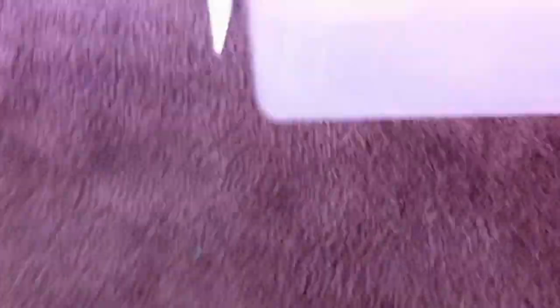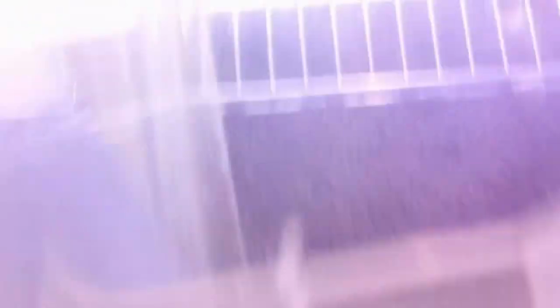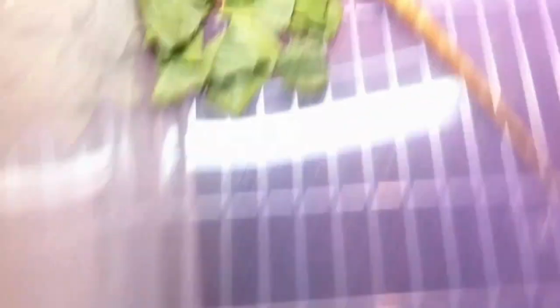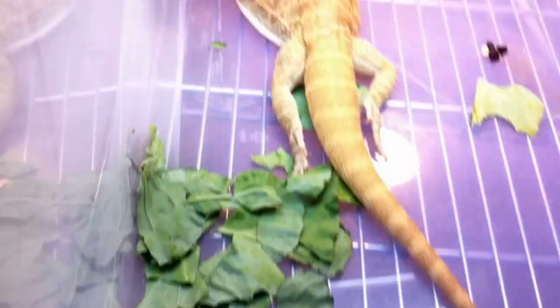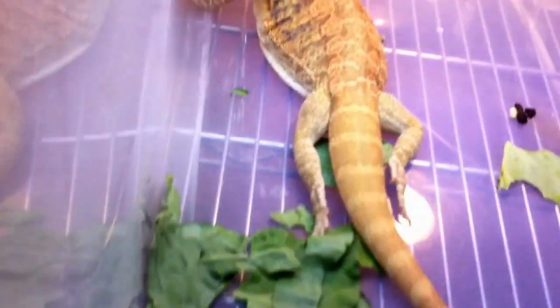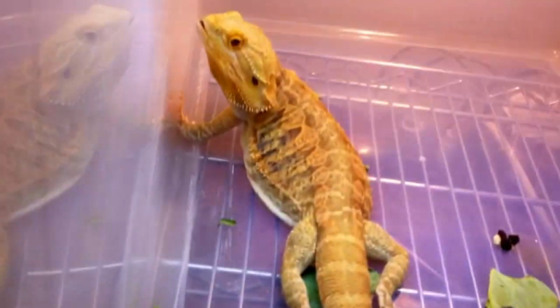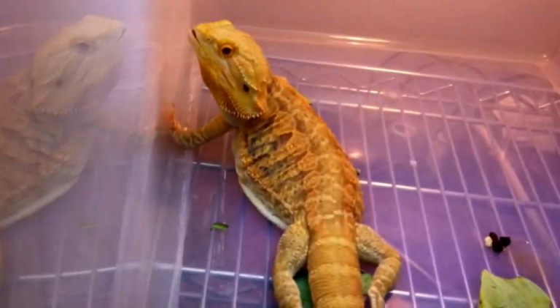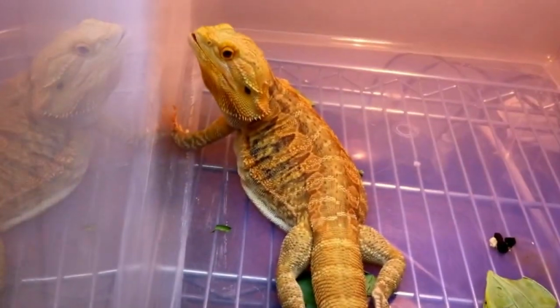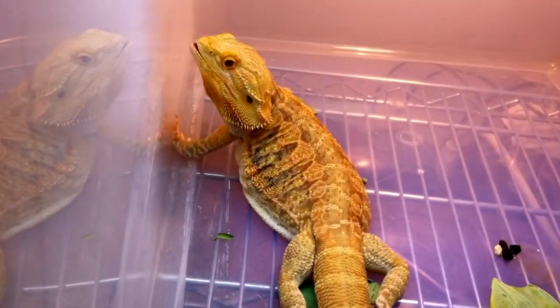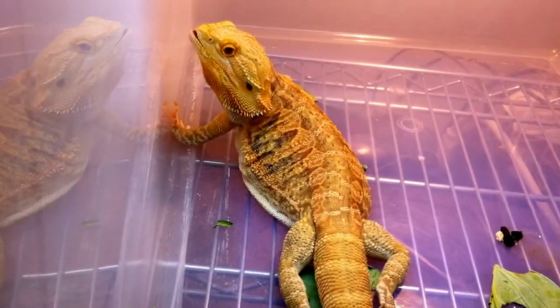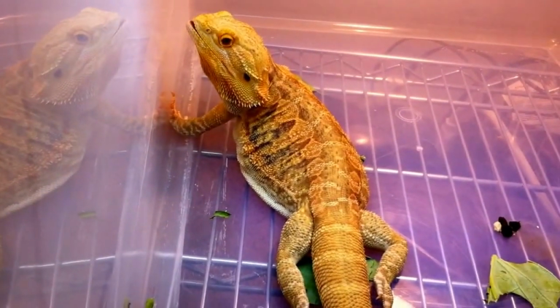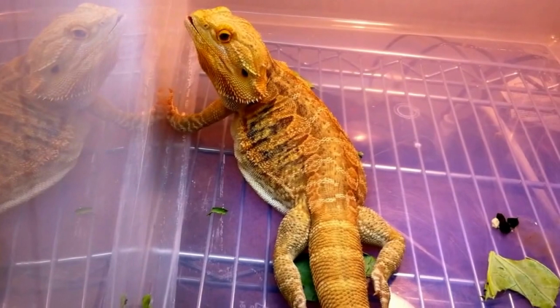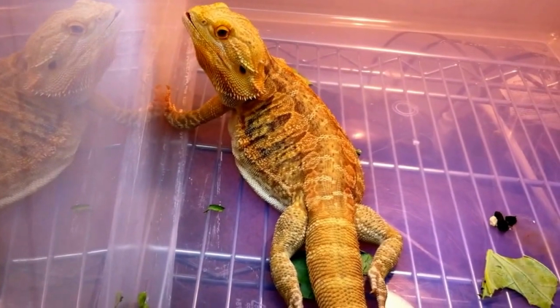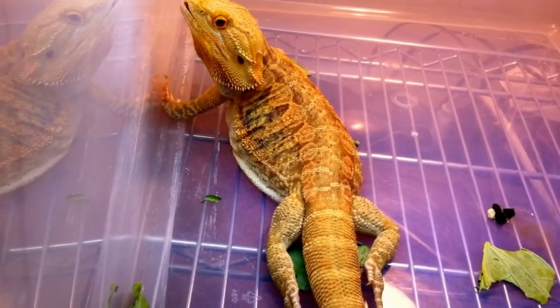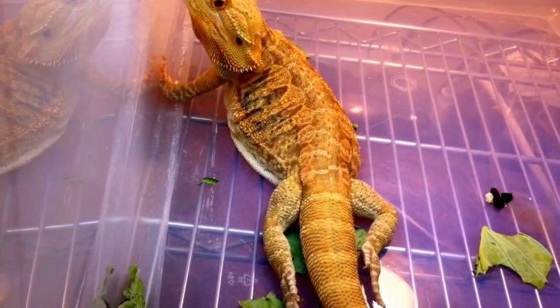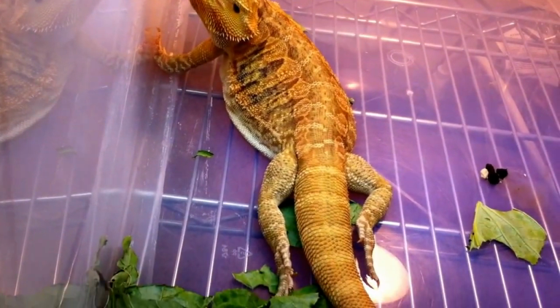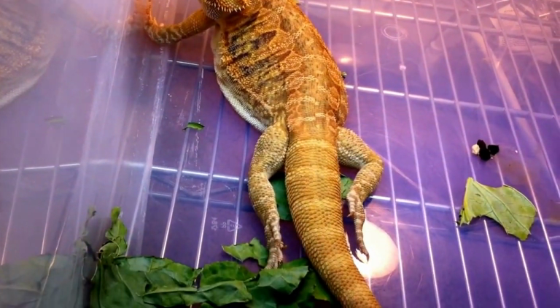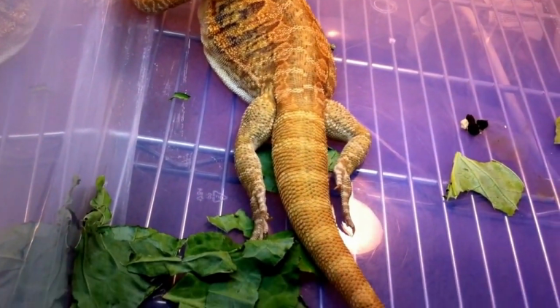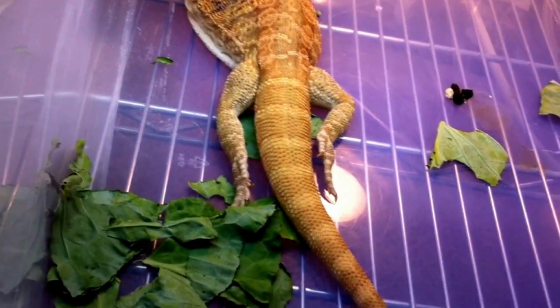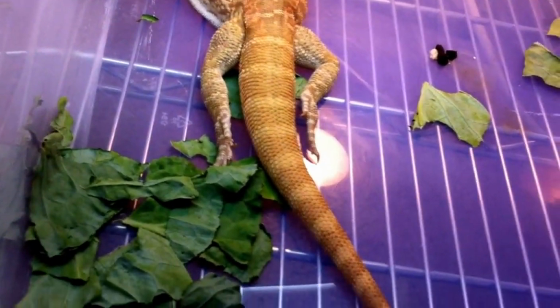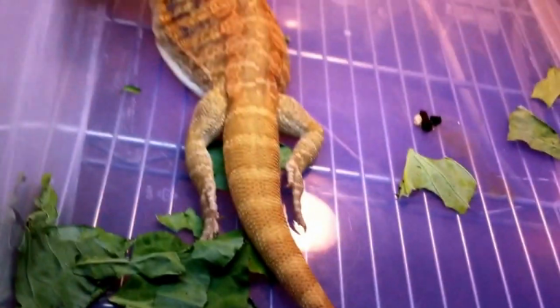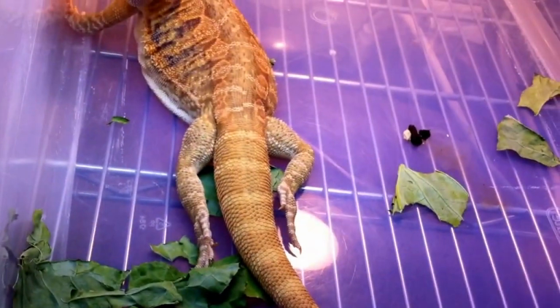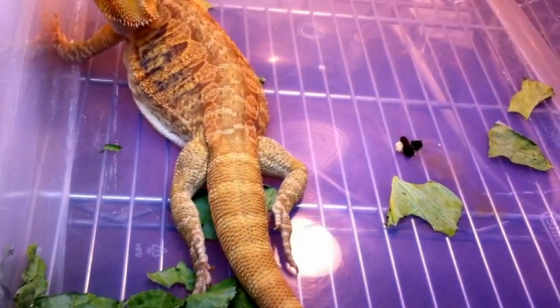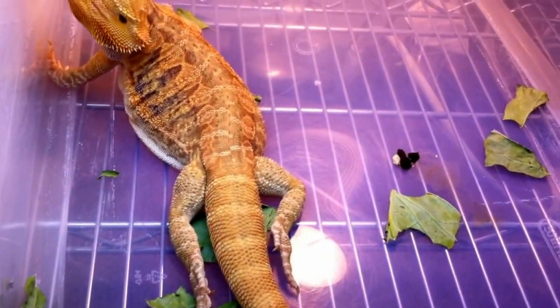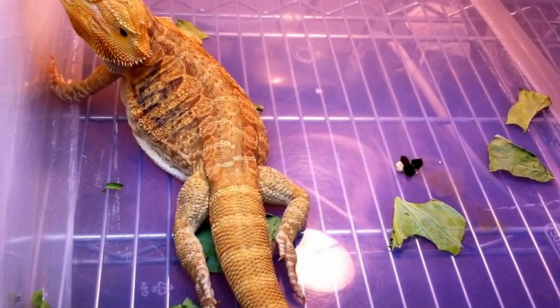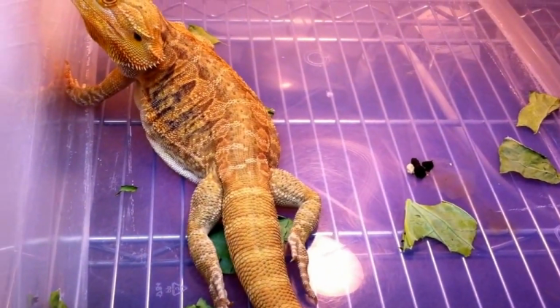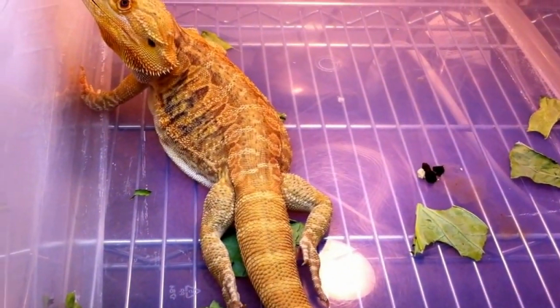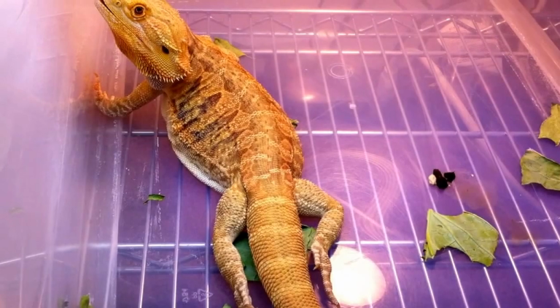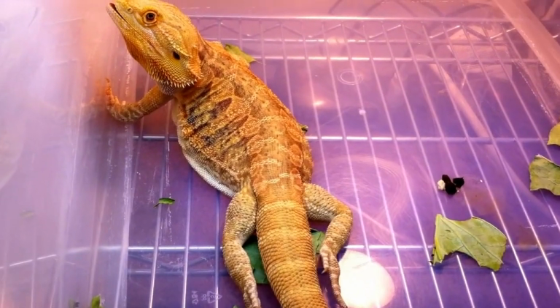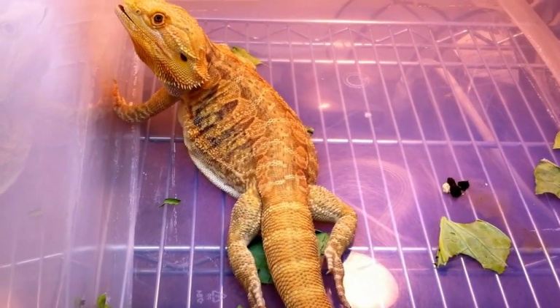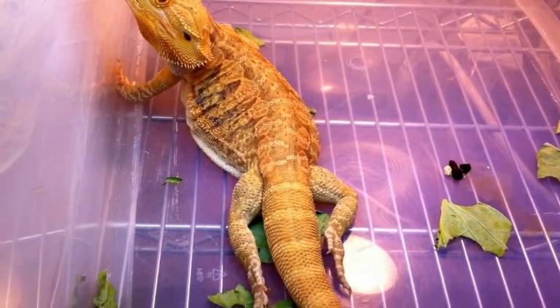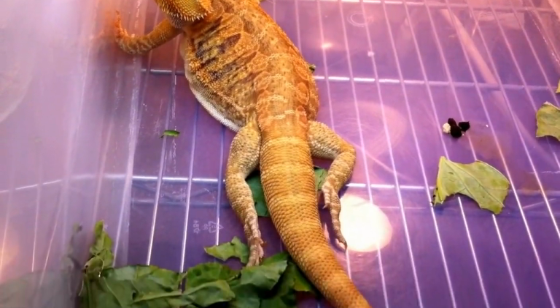Going now into number seven. We've got a big male down here. He is hypo, het trans leatherback.